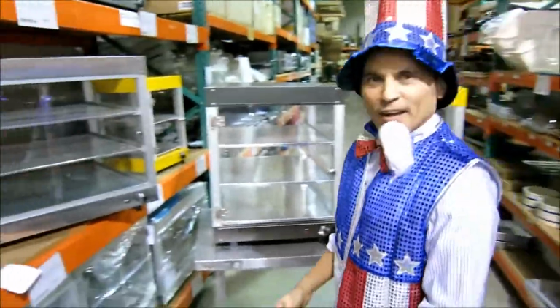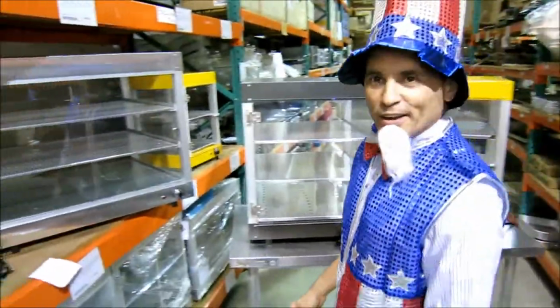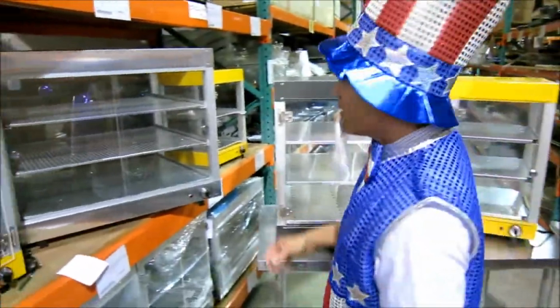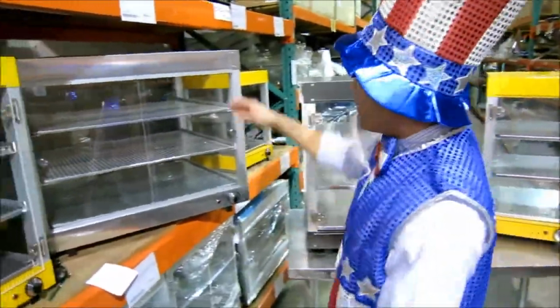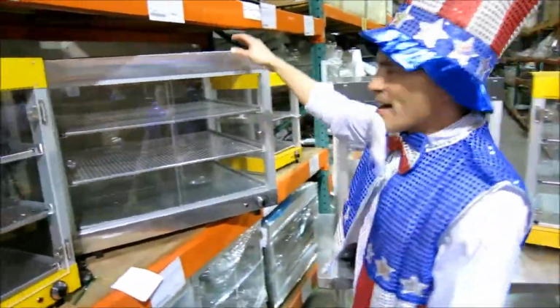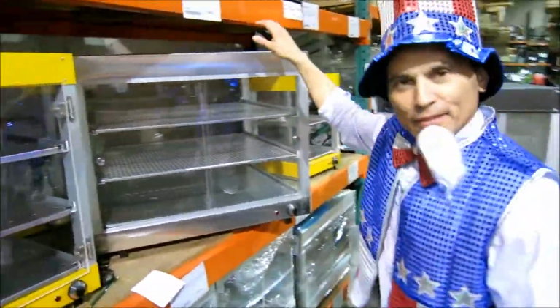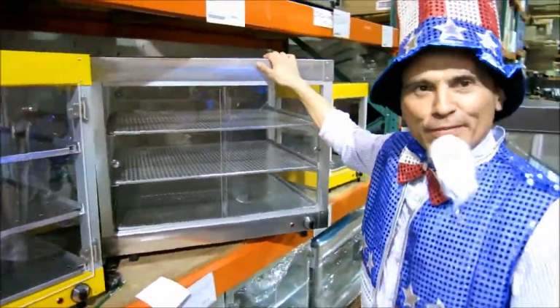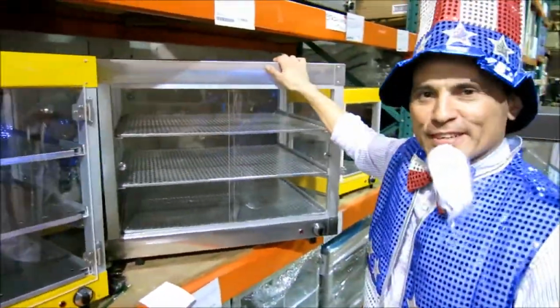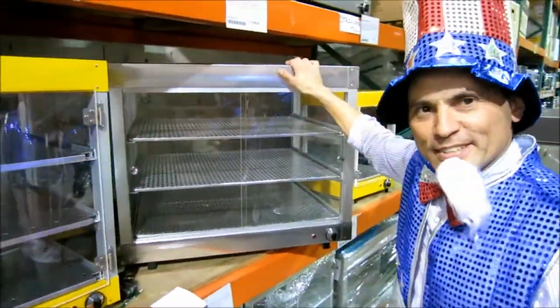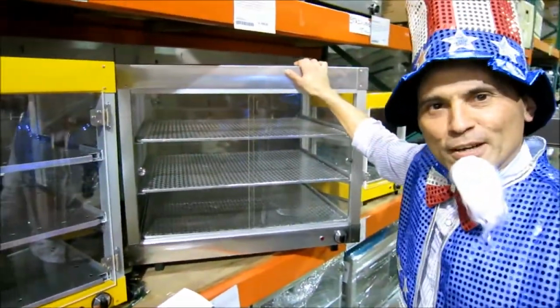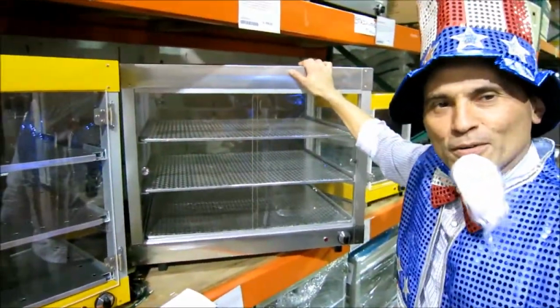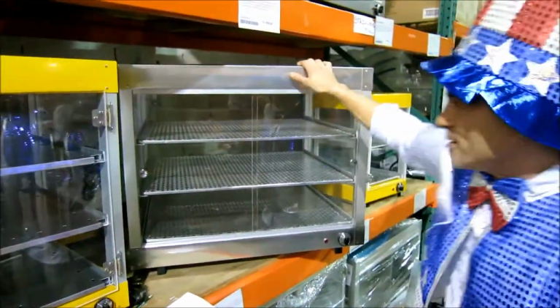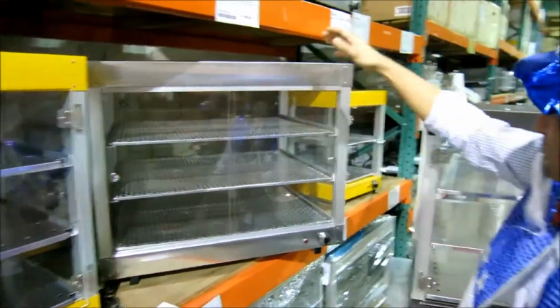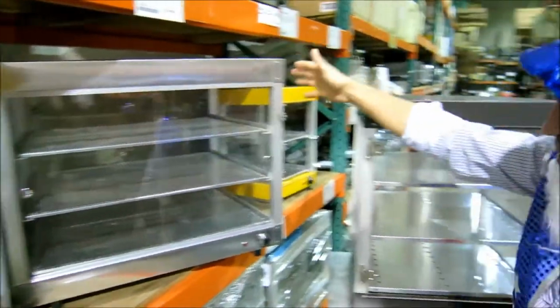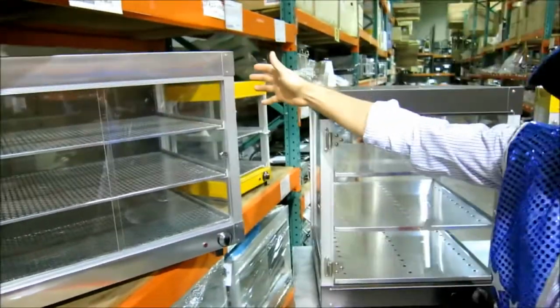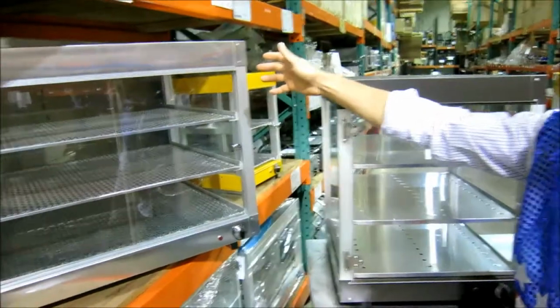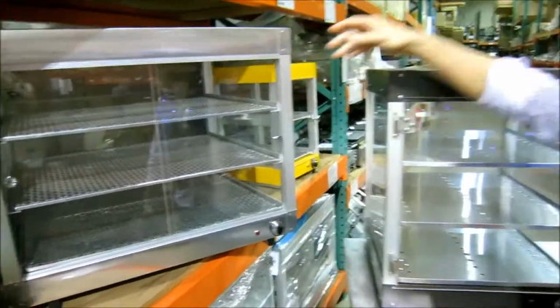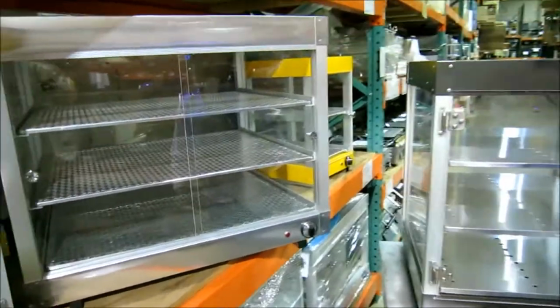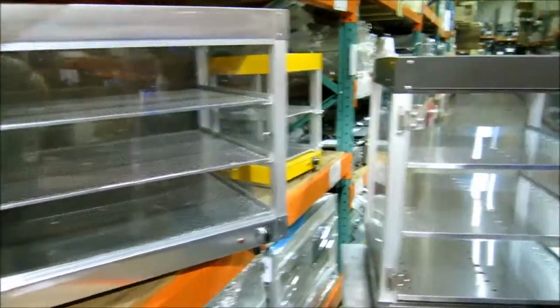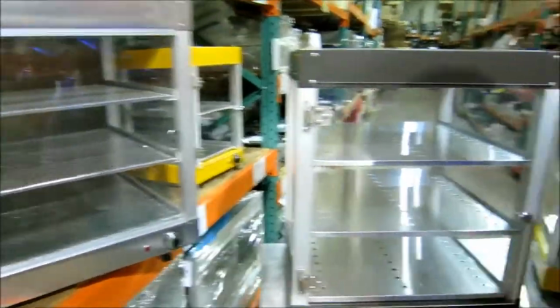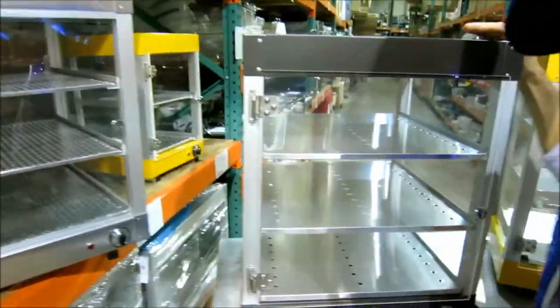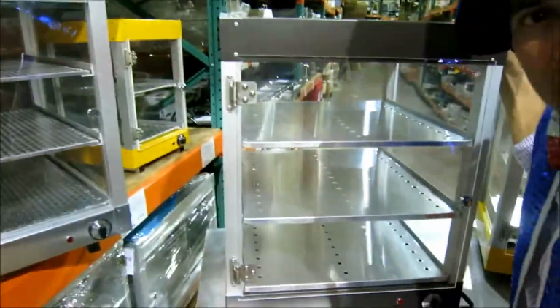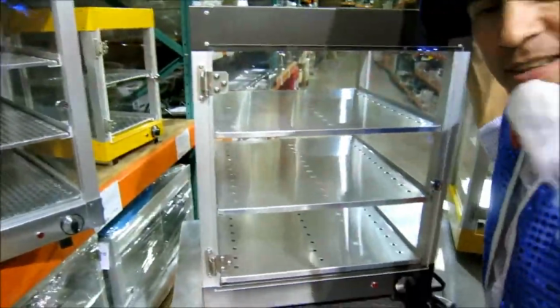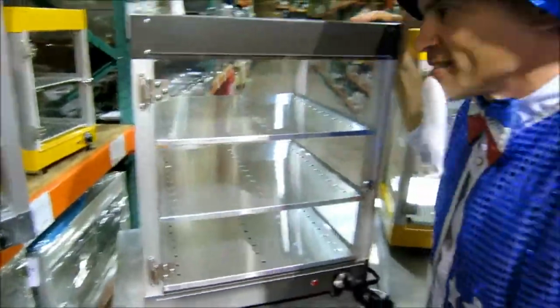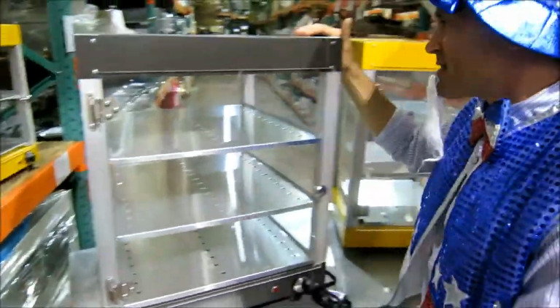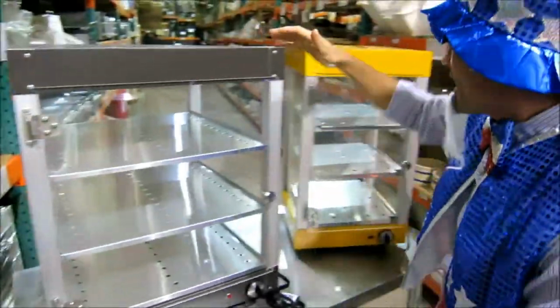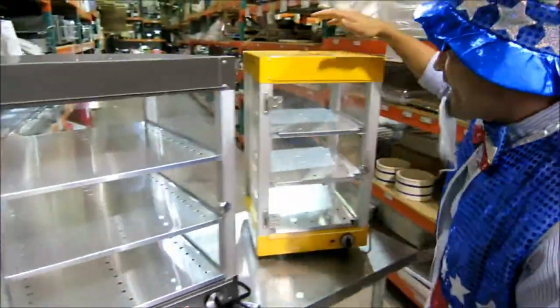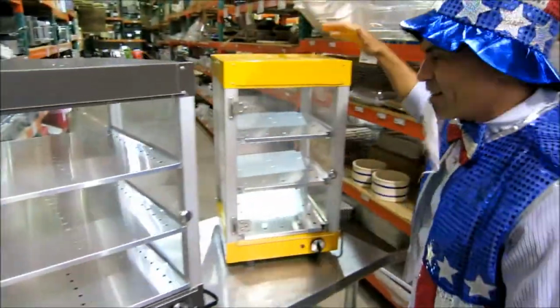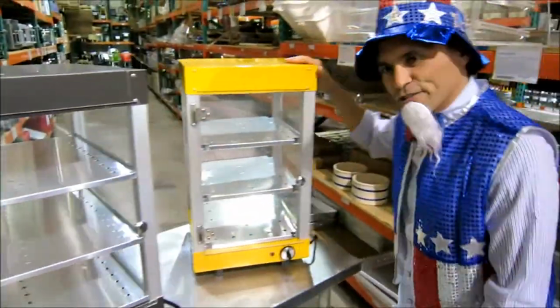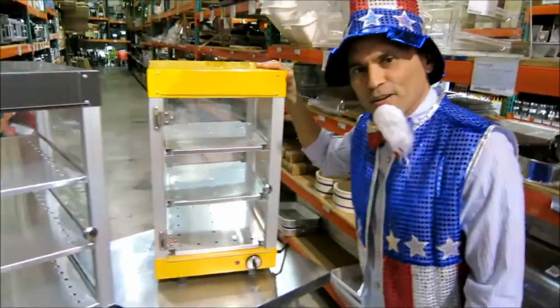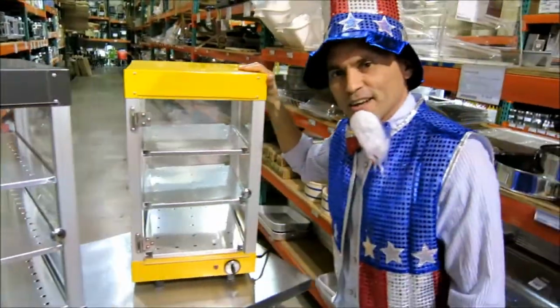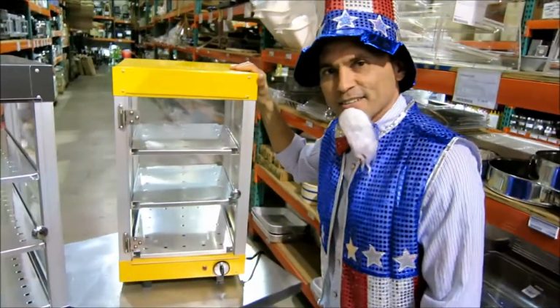Here we have different sizes available. You can see here our large size, our medium size, and our small size.